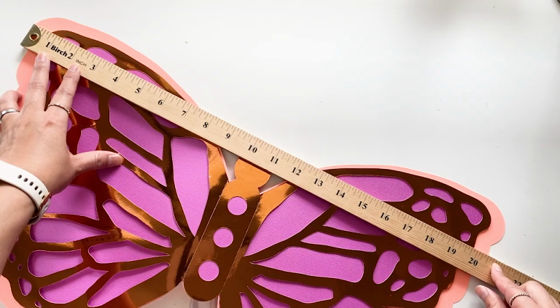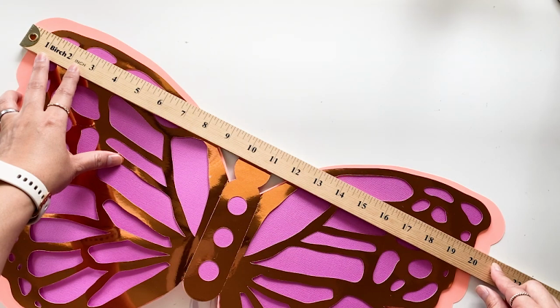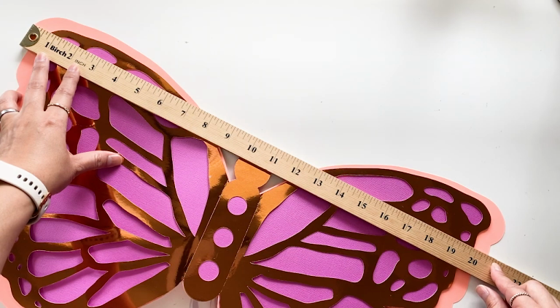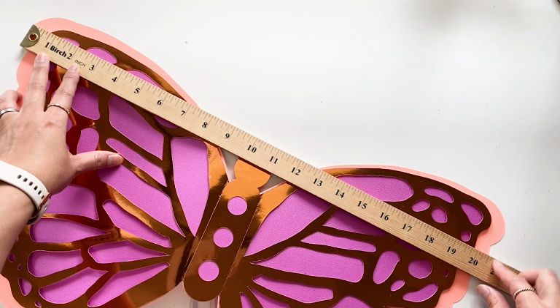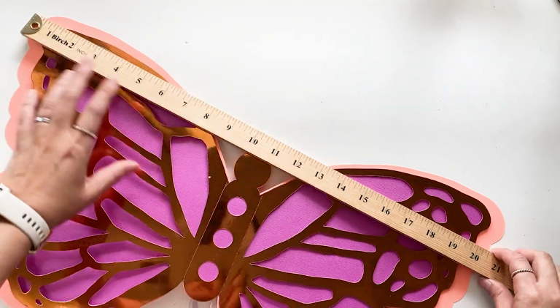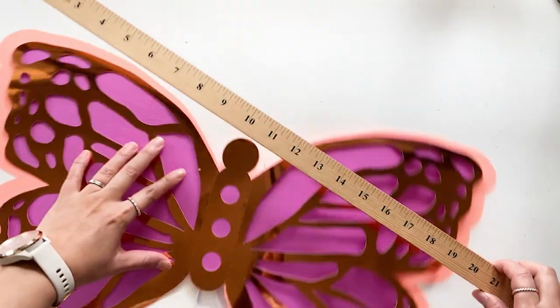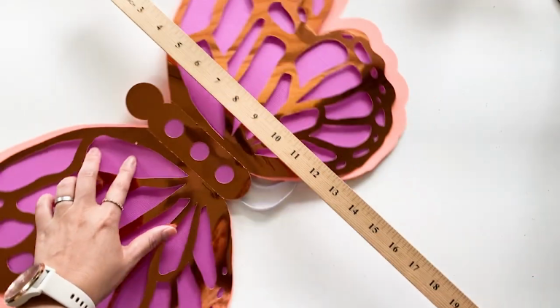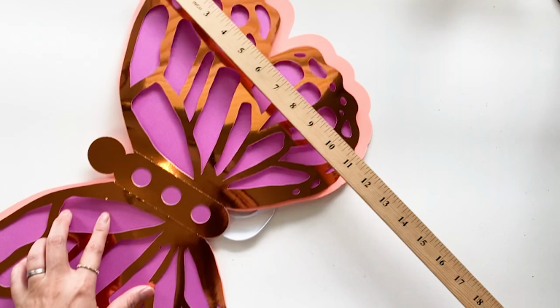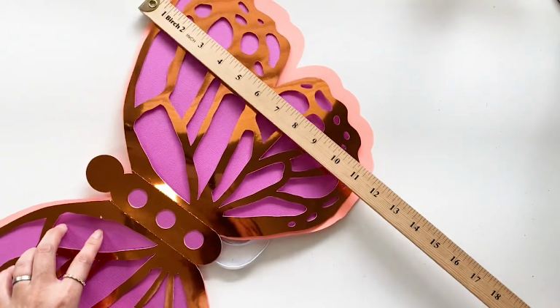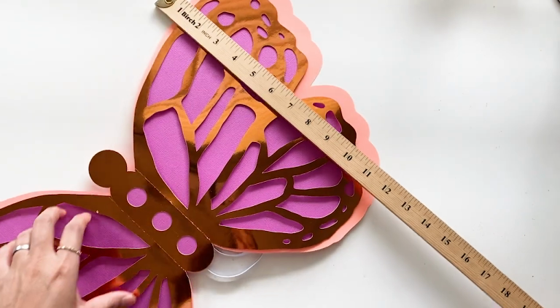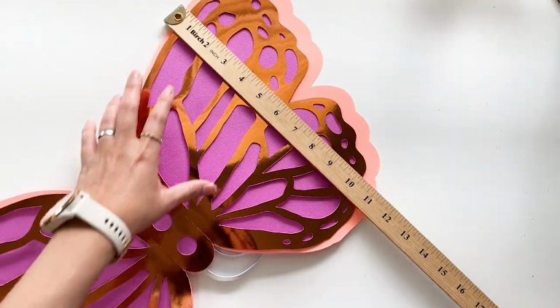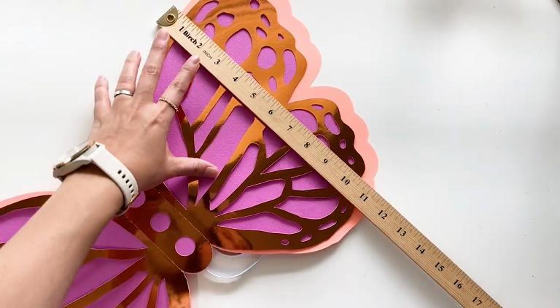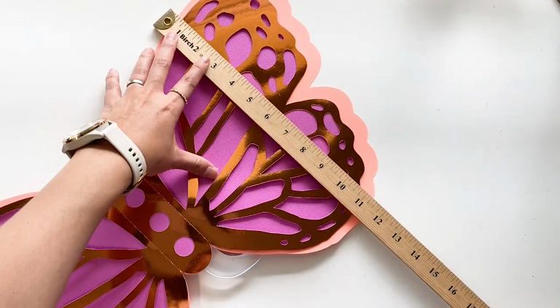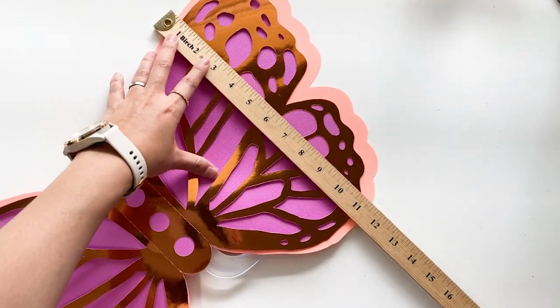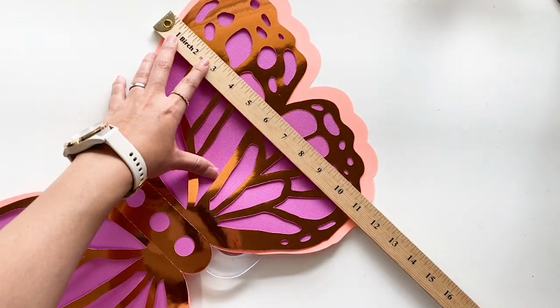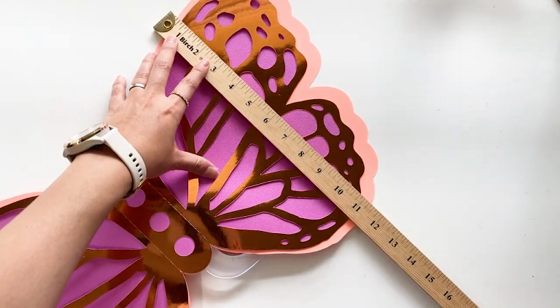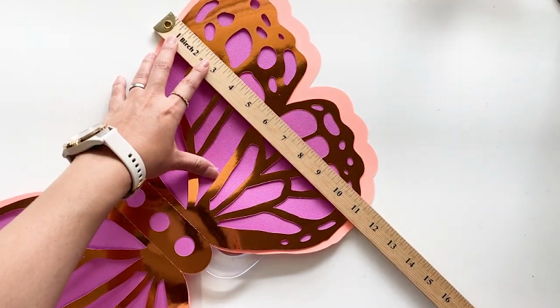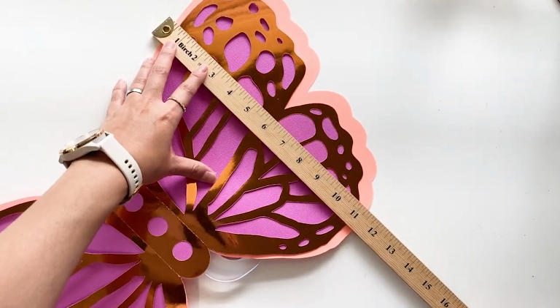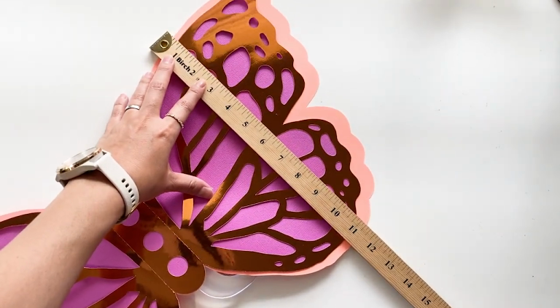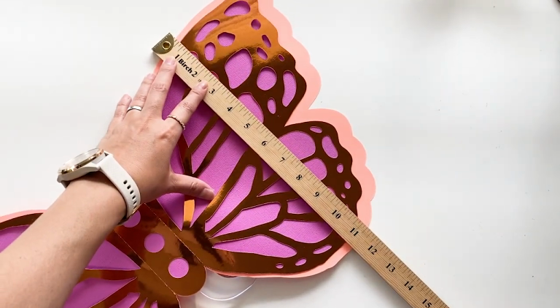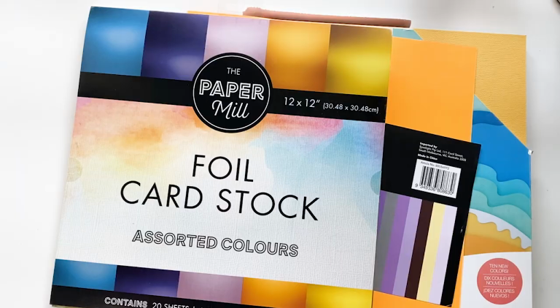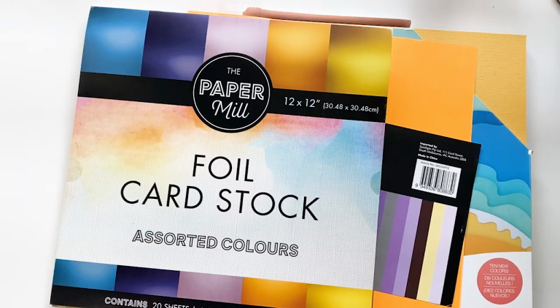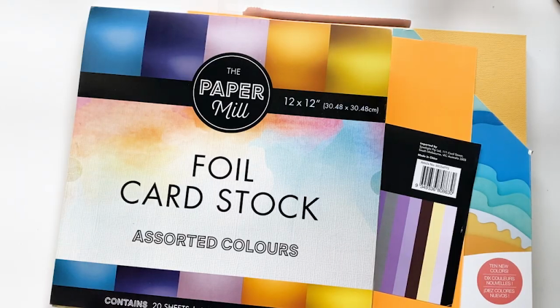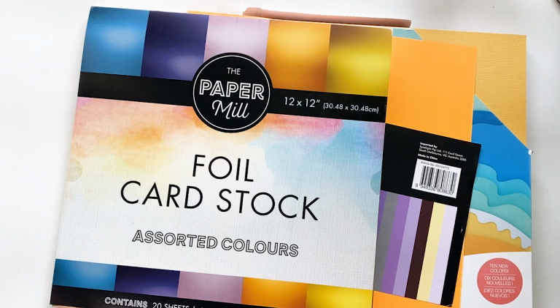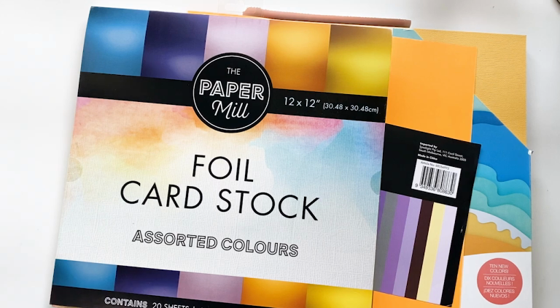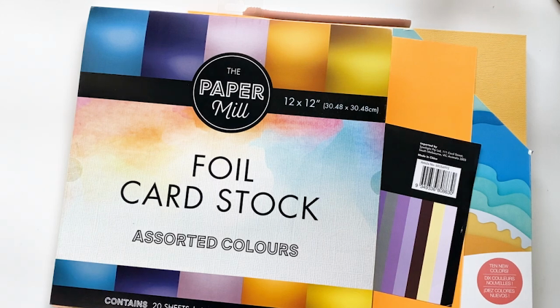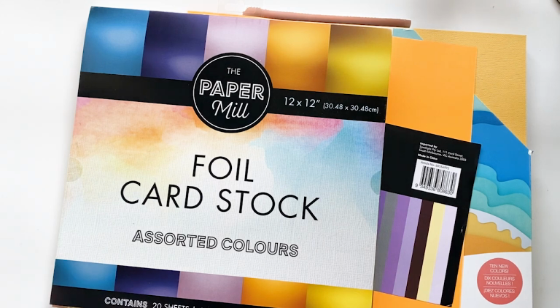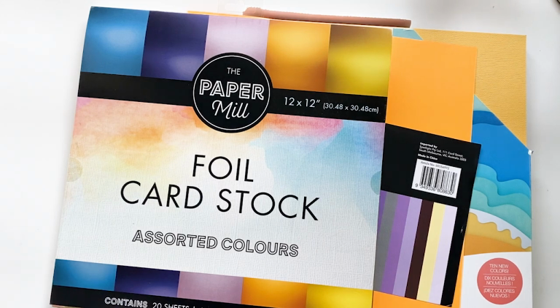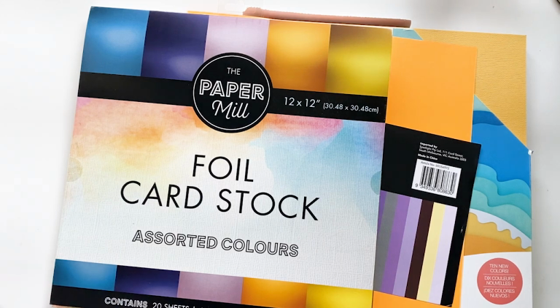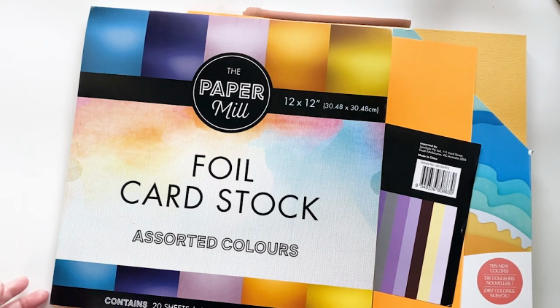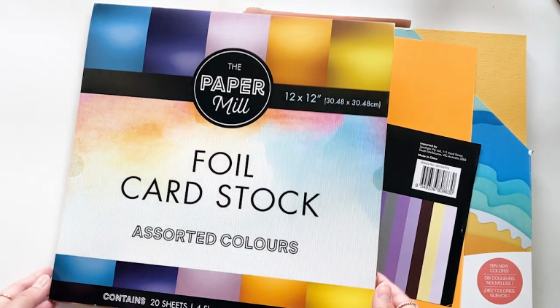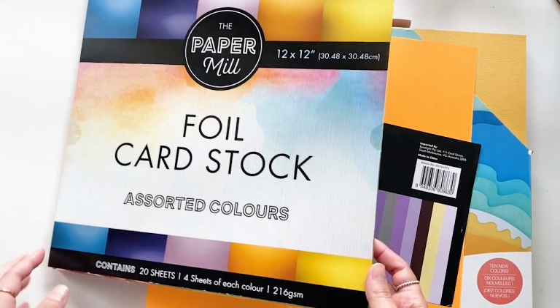The finished size is 20.5 inches wide by 11.5 inches high. Because of the size of it, medium to heavy weight cardstock is recommended.